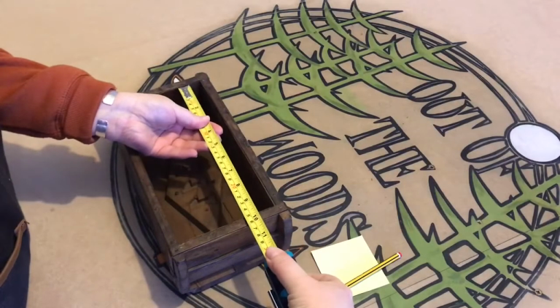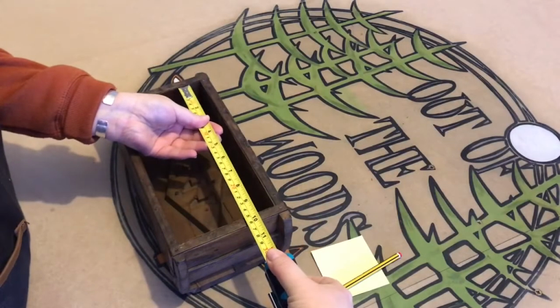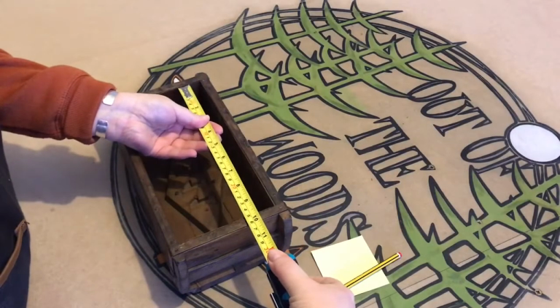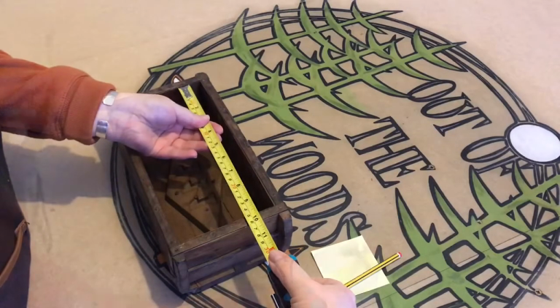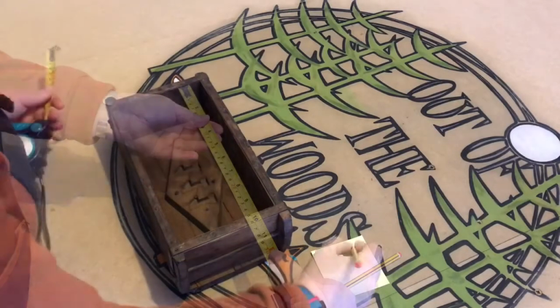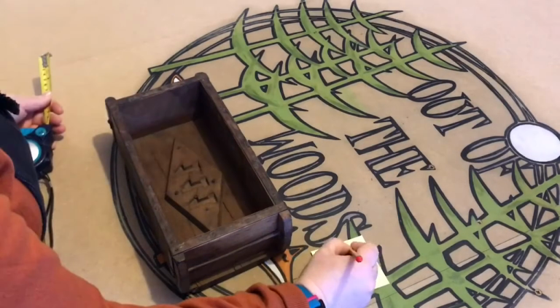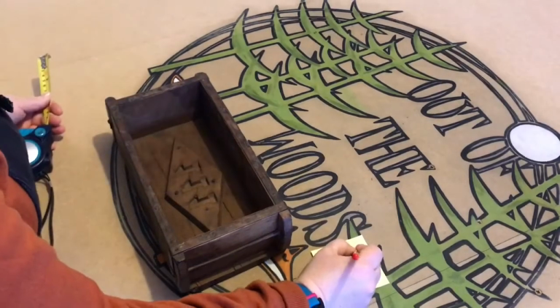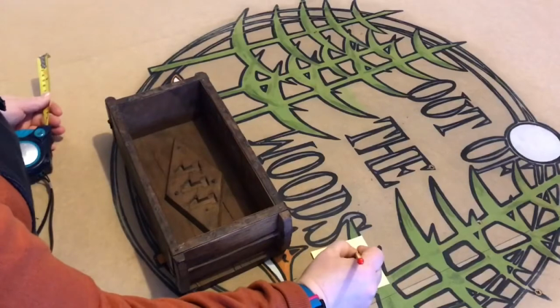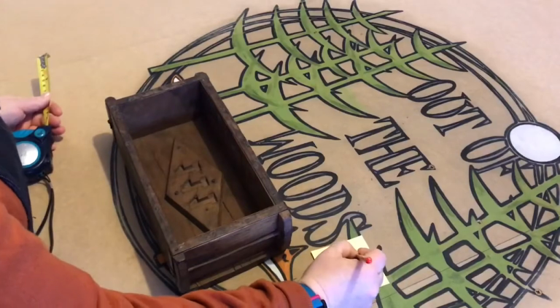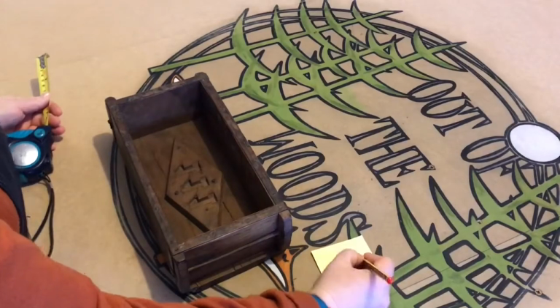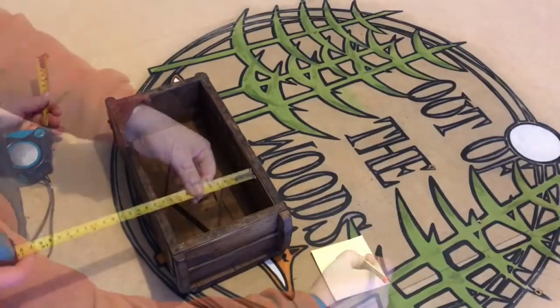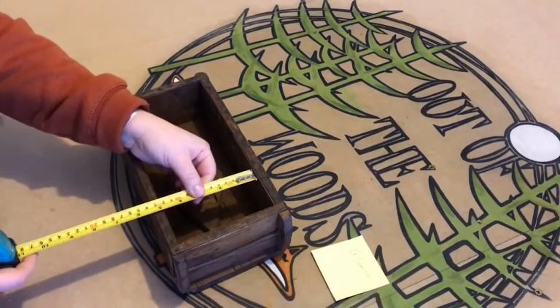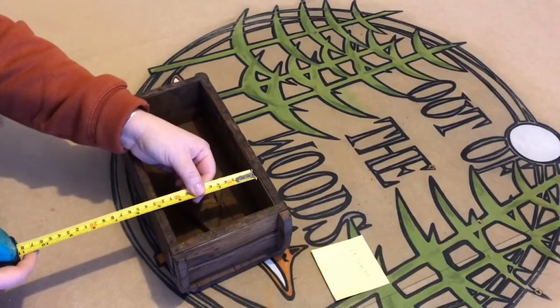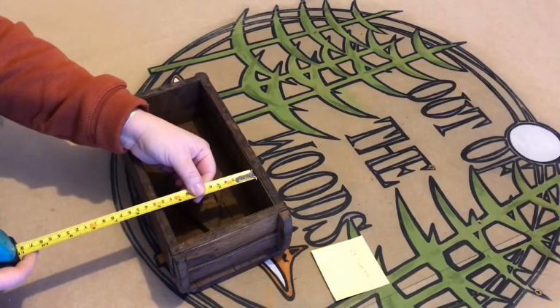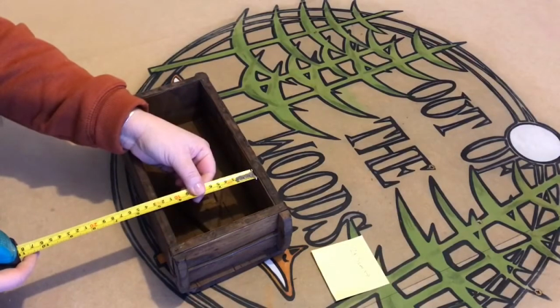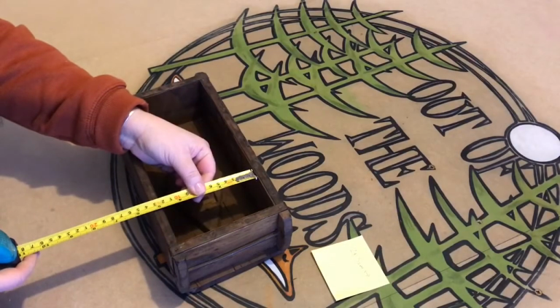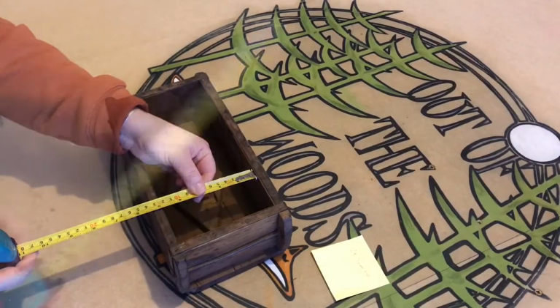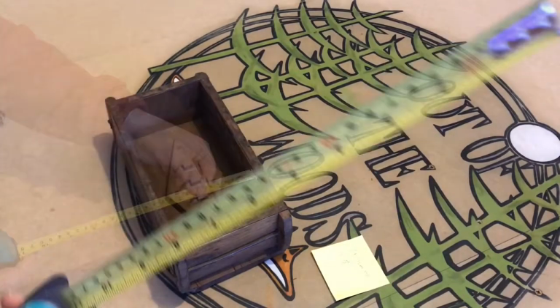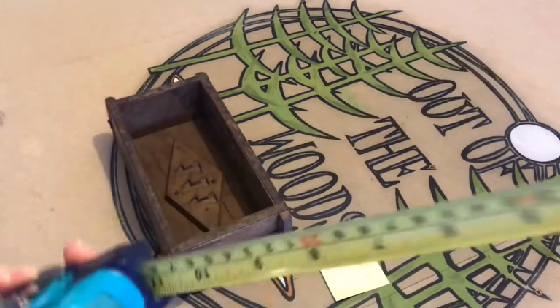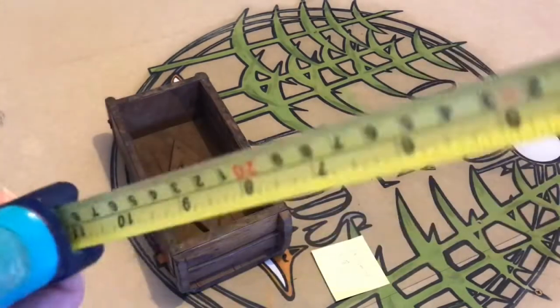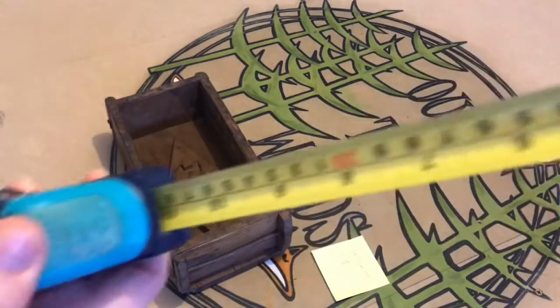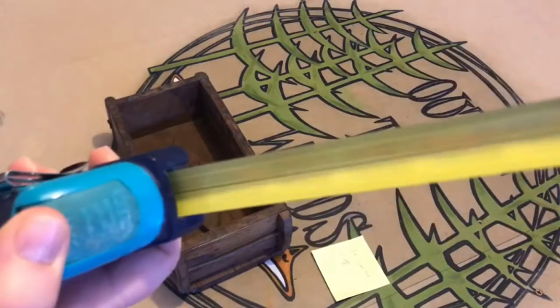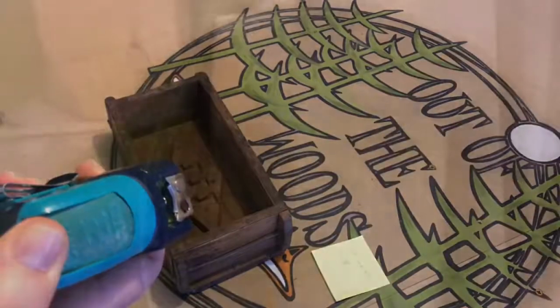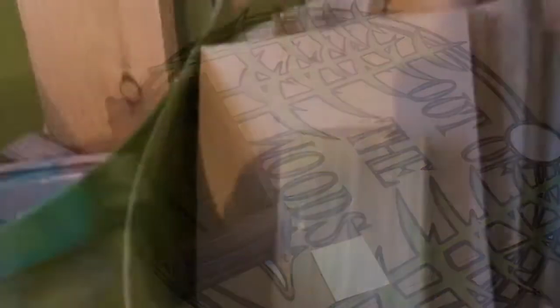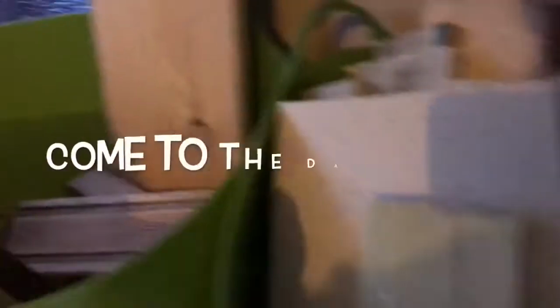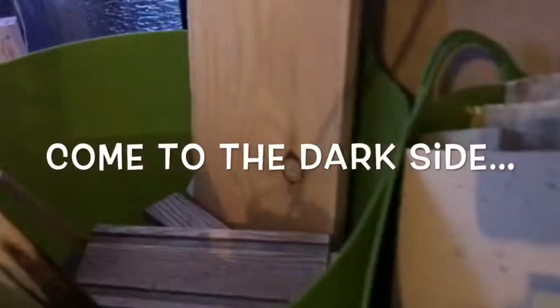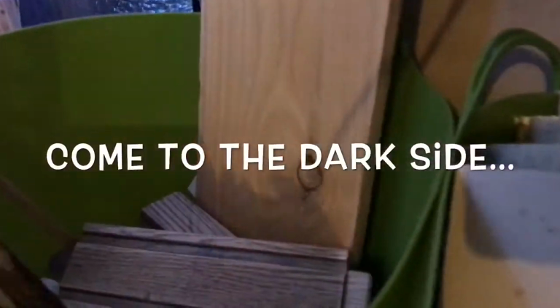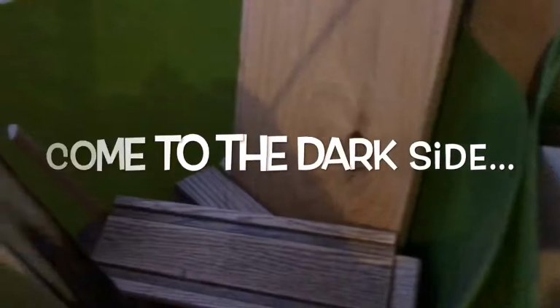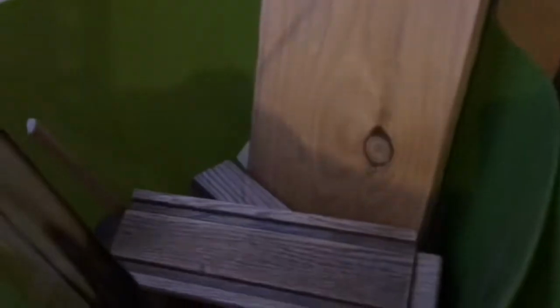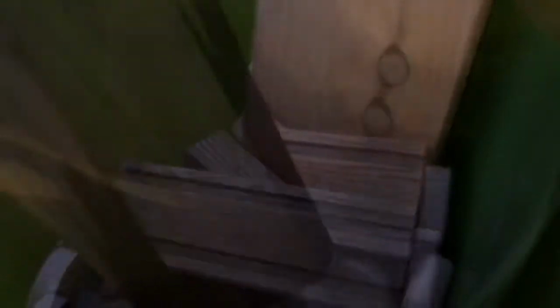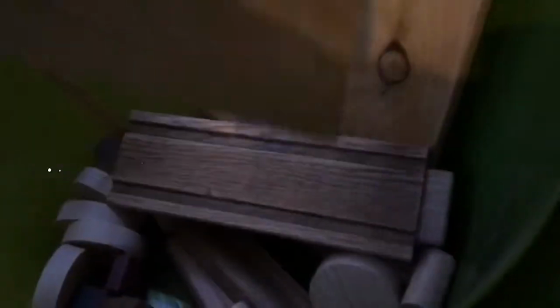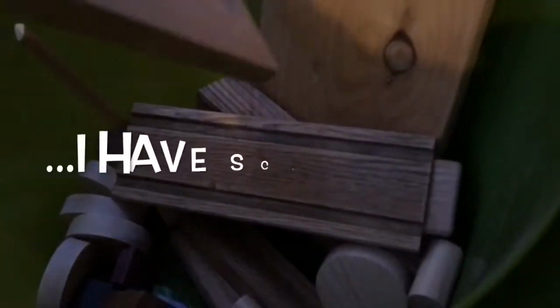Firstly, I needed to measure up to make a face for the birdhouse. I had a quick look in my scrap bin and found some scrap cedar. The cedar was perfect for an outside job.